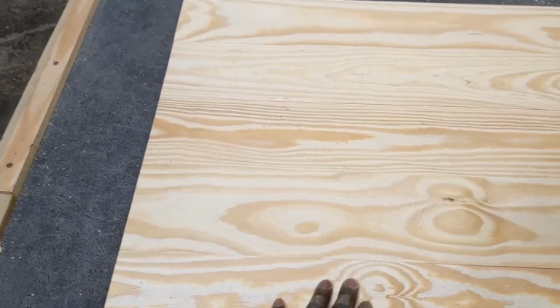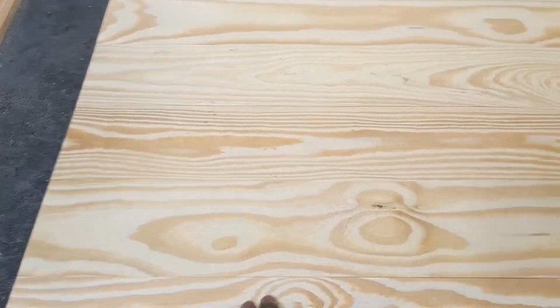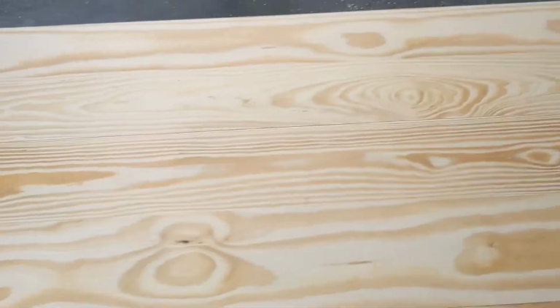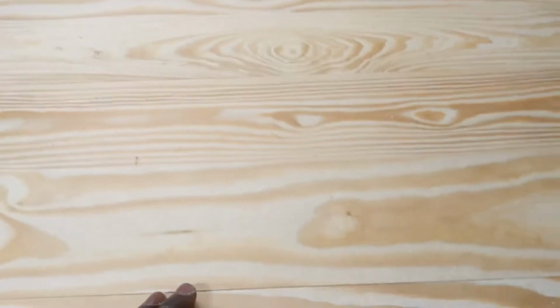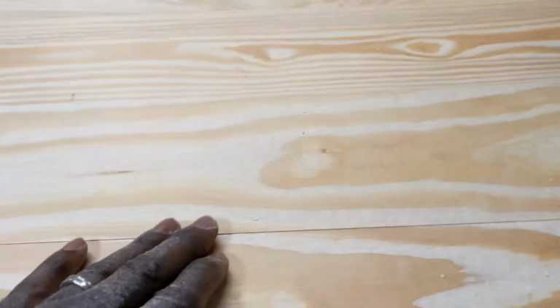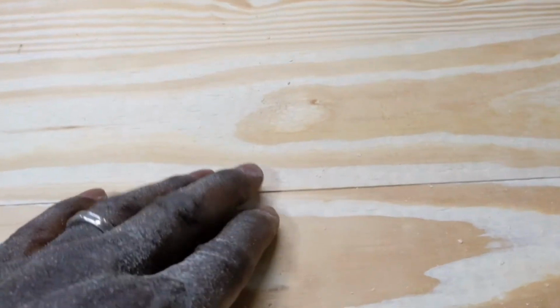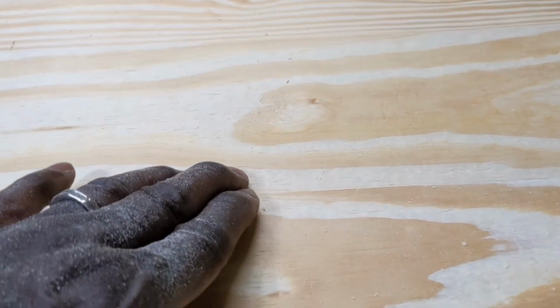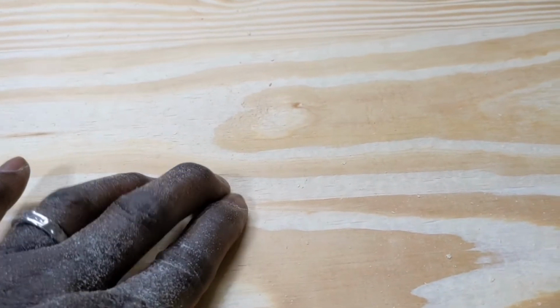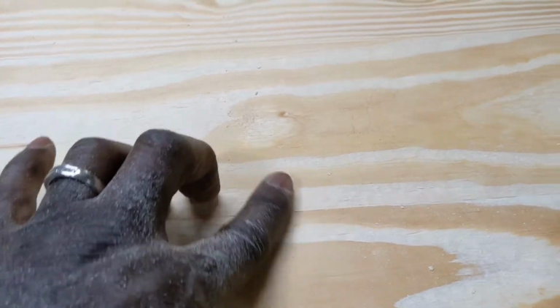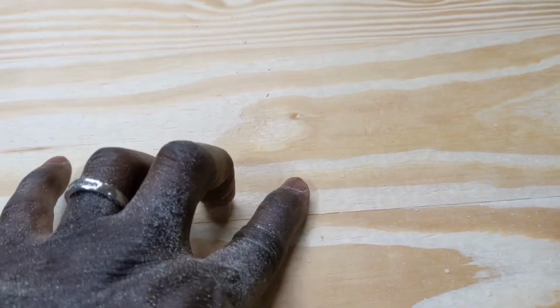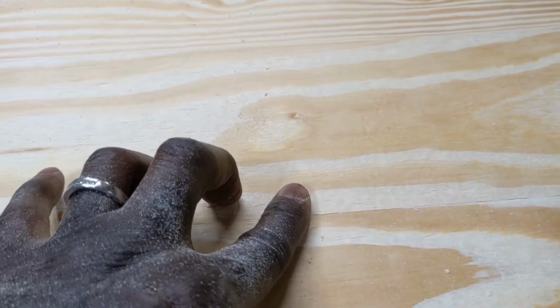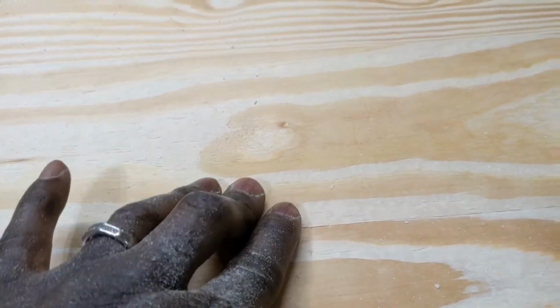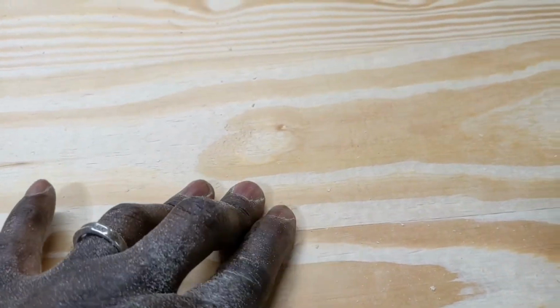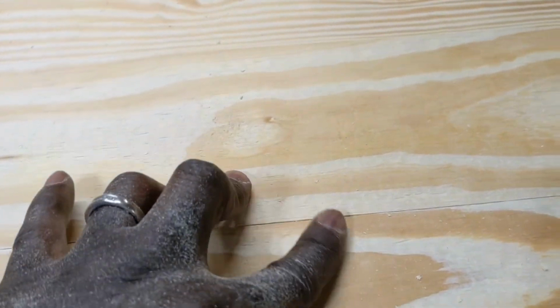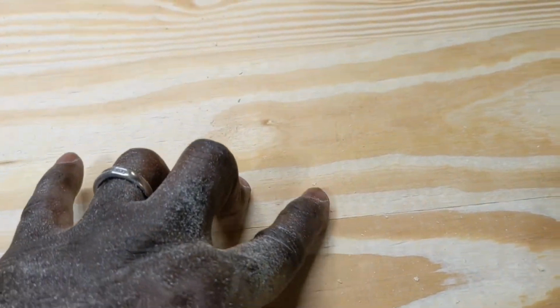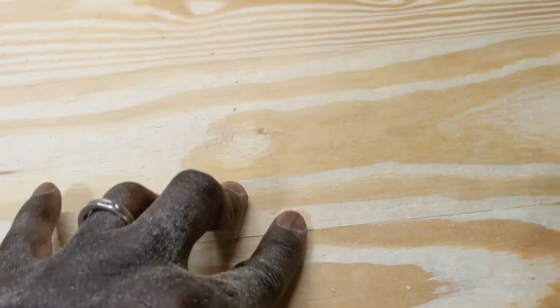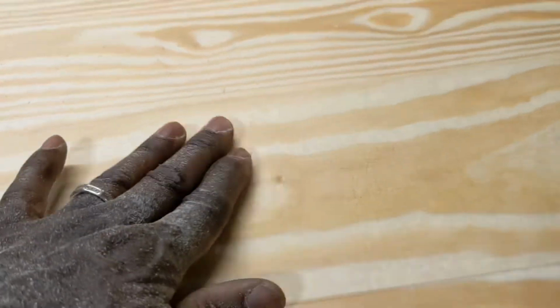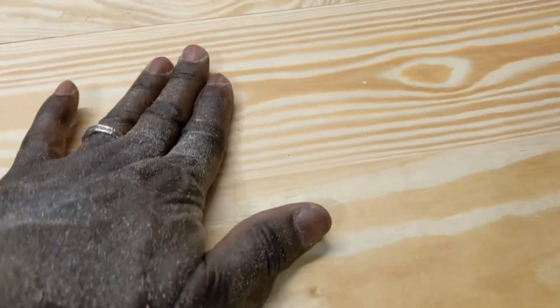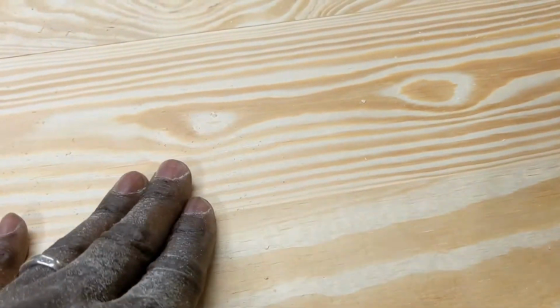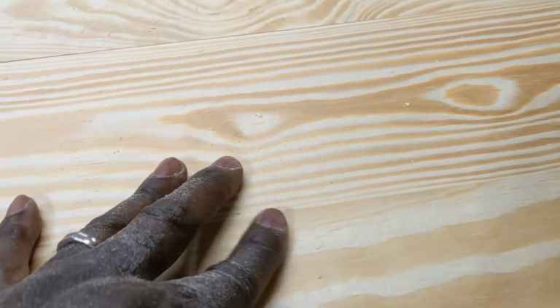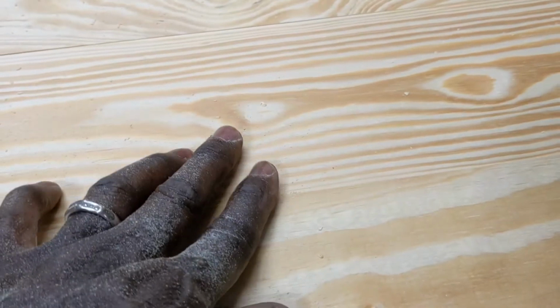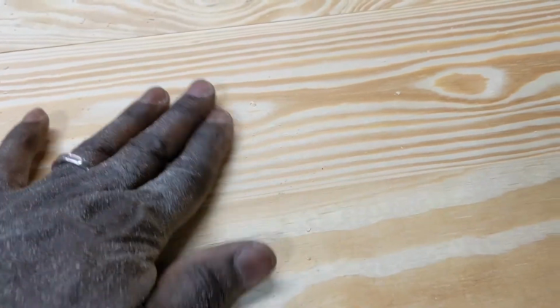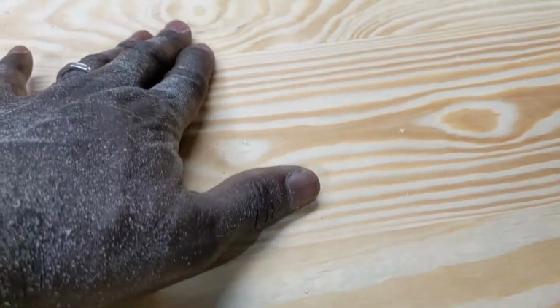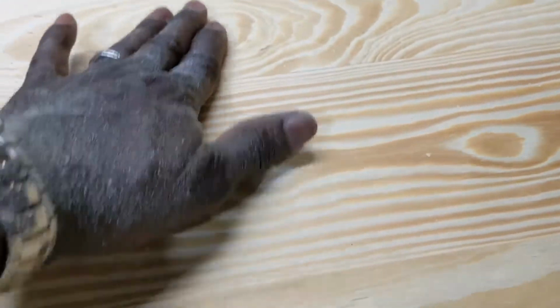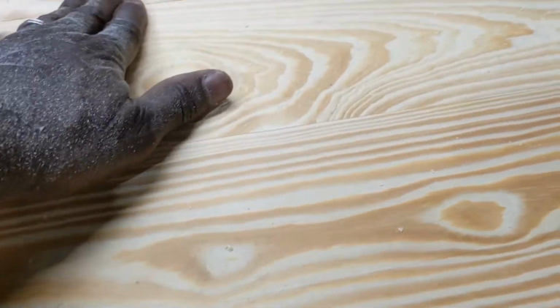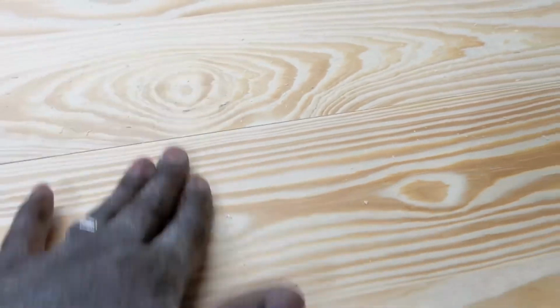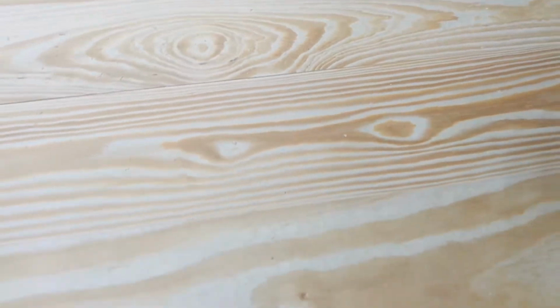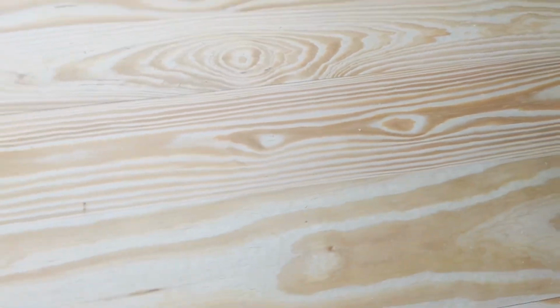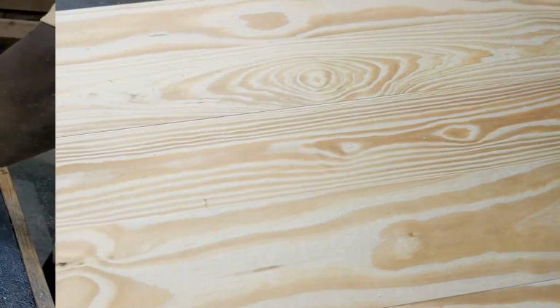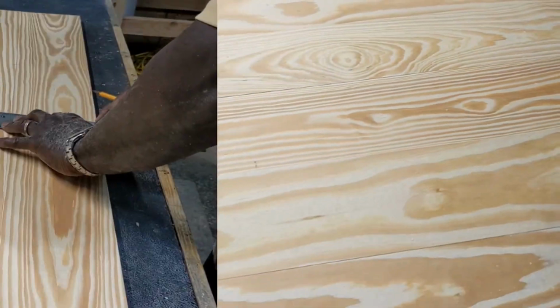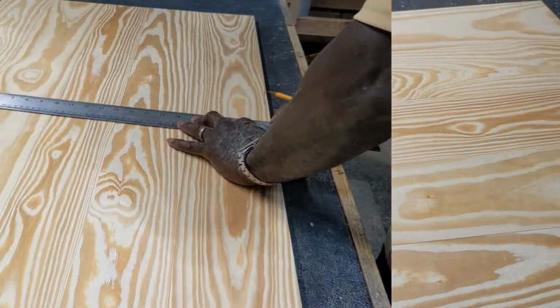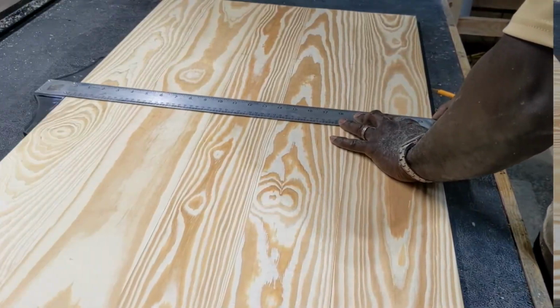Here you can see all the boards line up pretty good — they're all the same thickness. You can see how those edges look pretty good. Ready for glue.